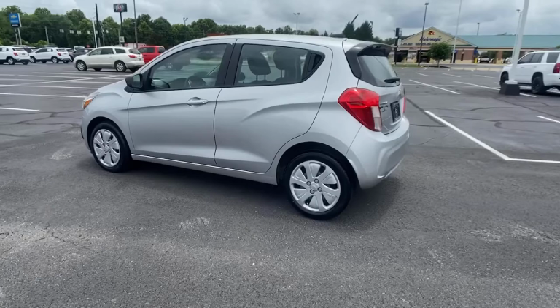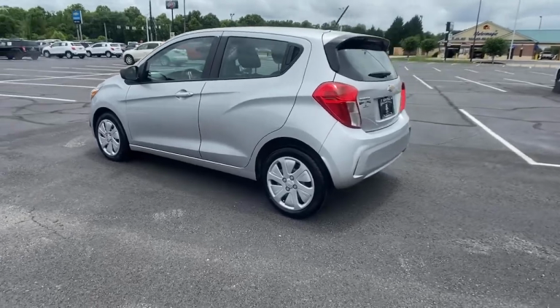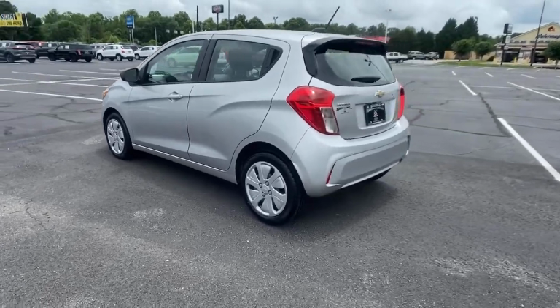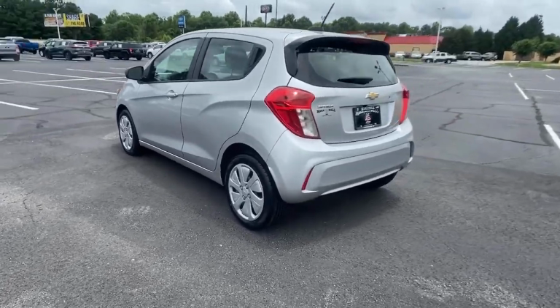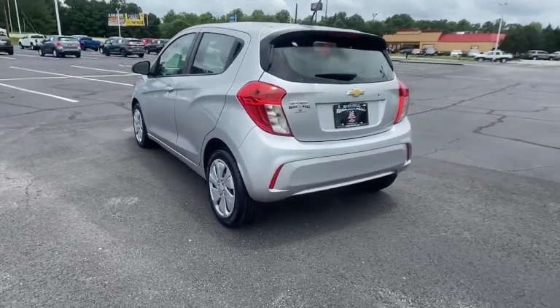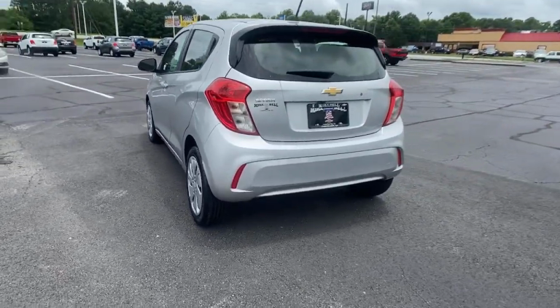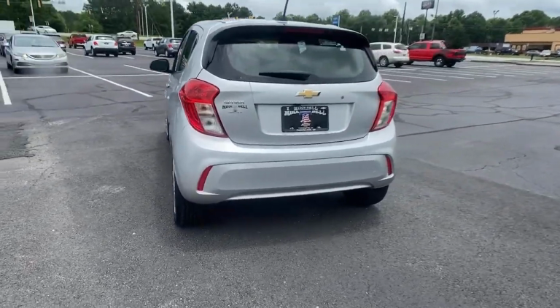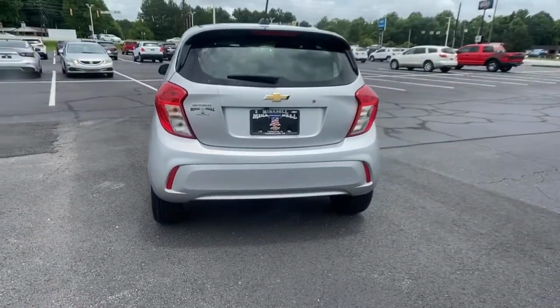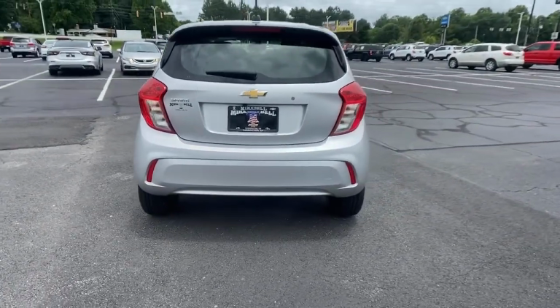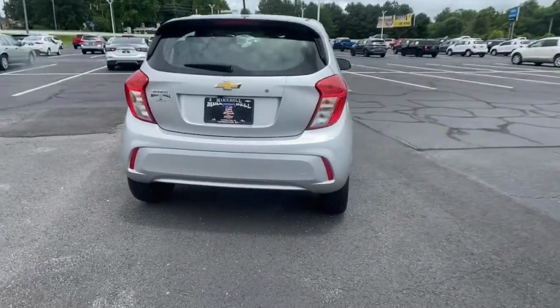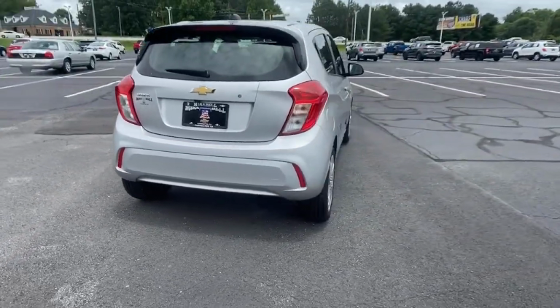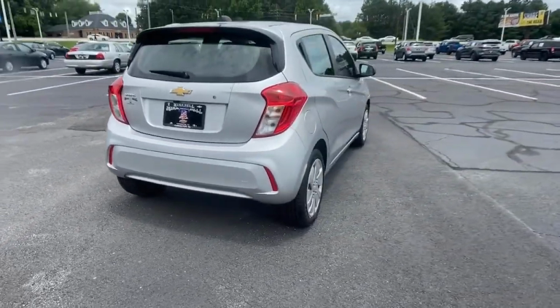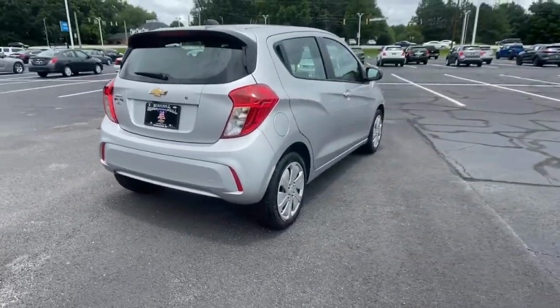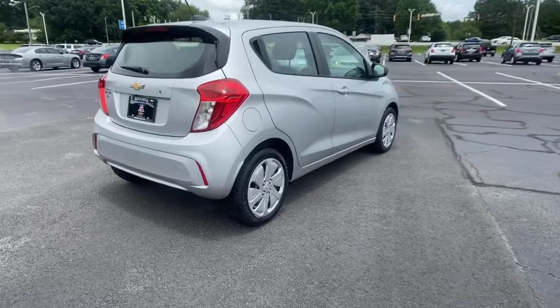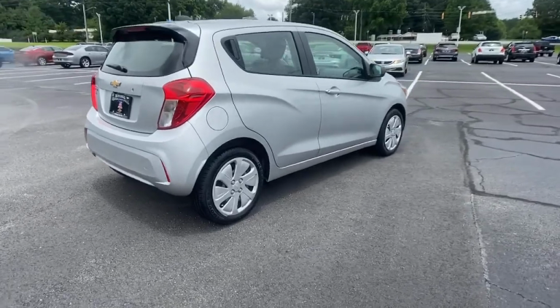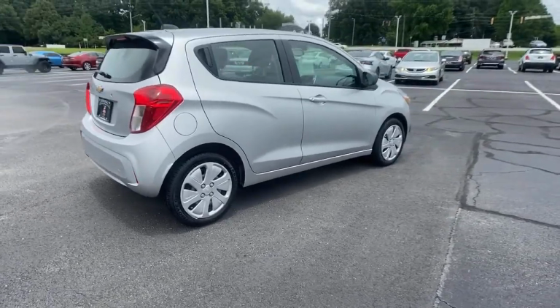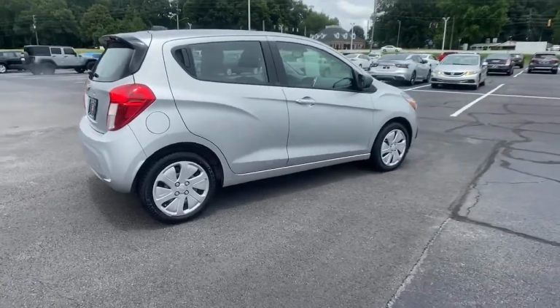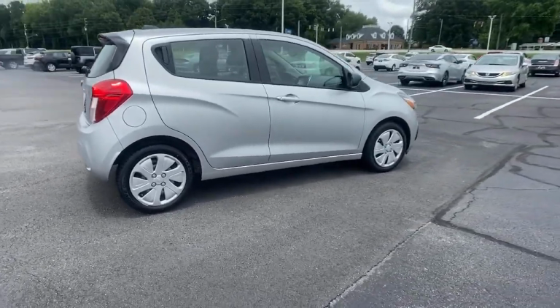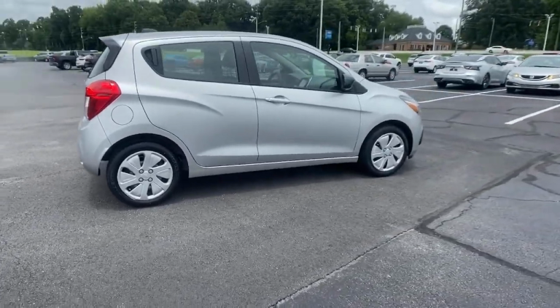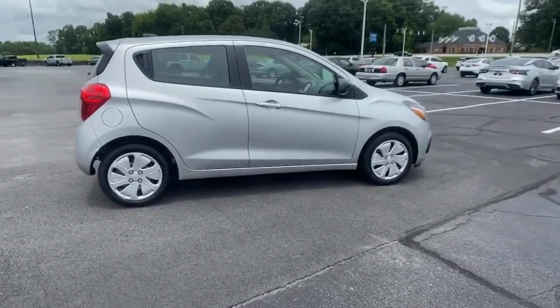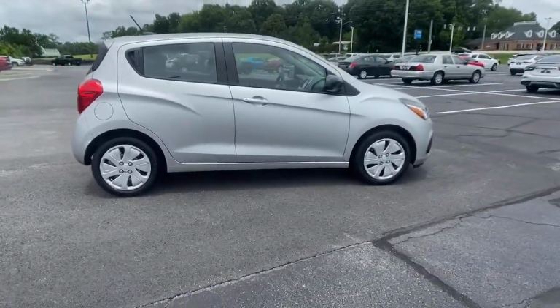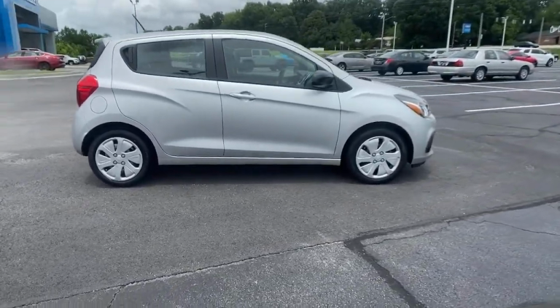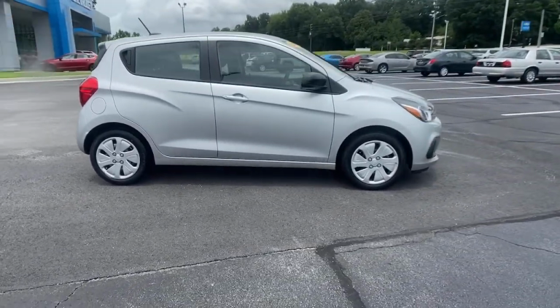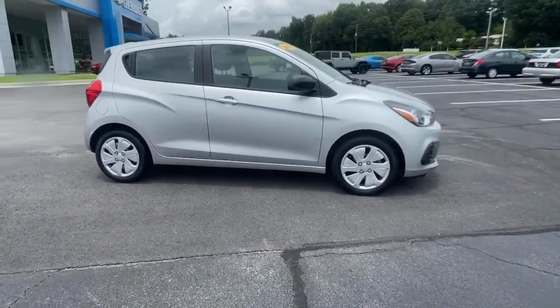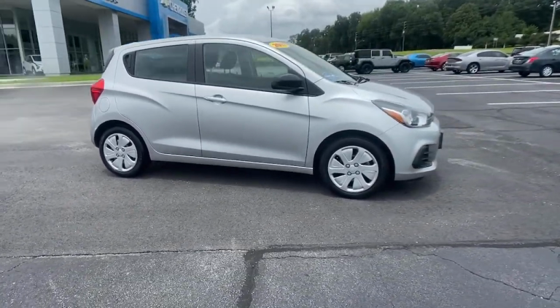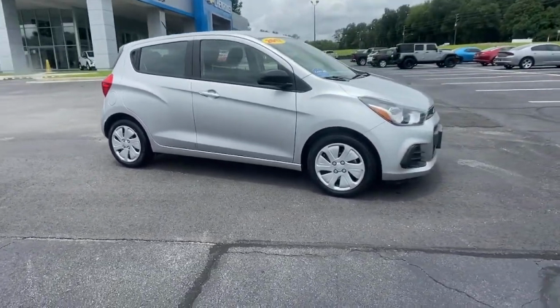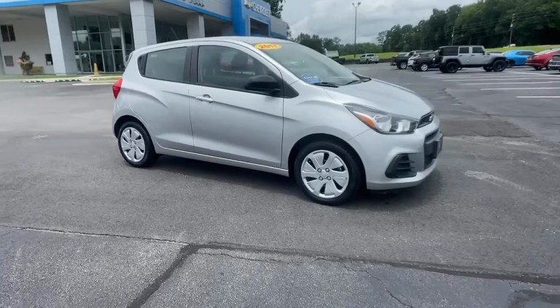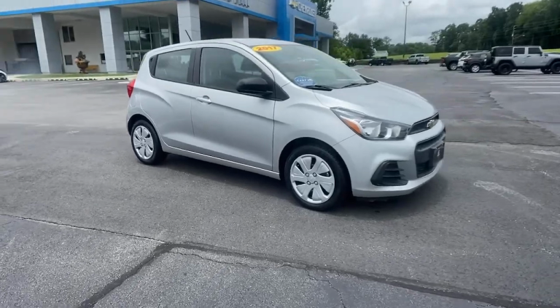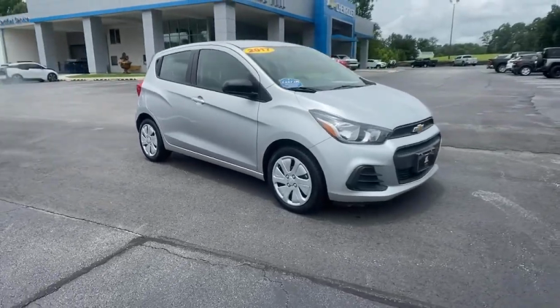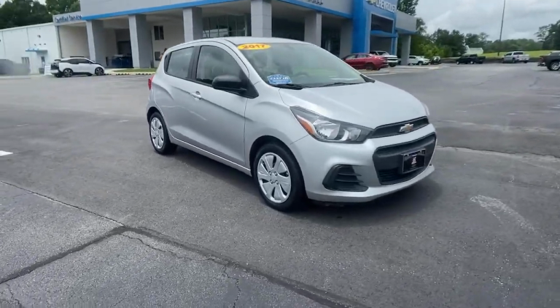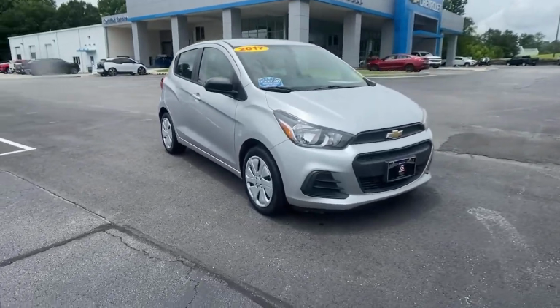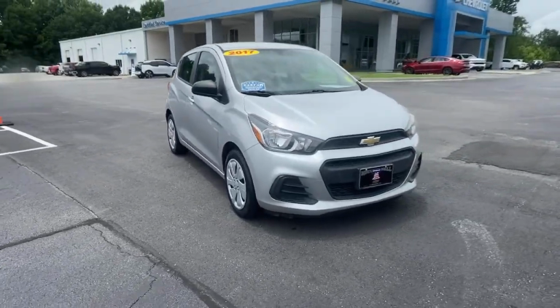The Spark delivers the basics you need to get from point A to point B and adds efficiency, style, connectivity, advanced safety features, and hatchback convenience. These are just some of the great options this vehicle comes with.